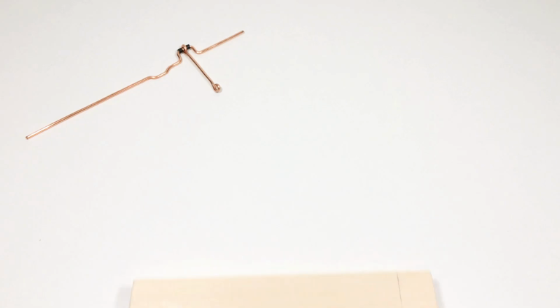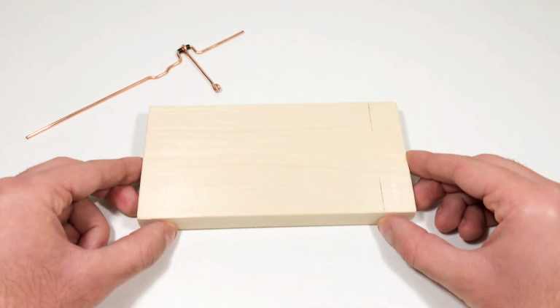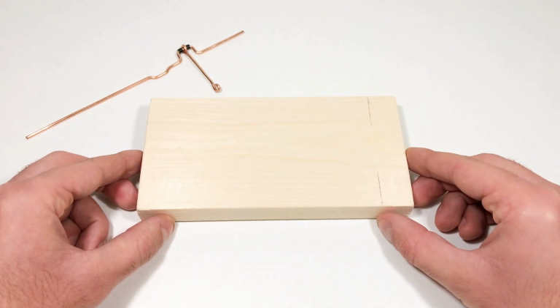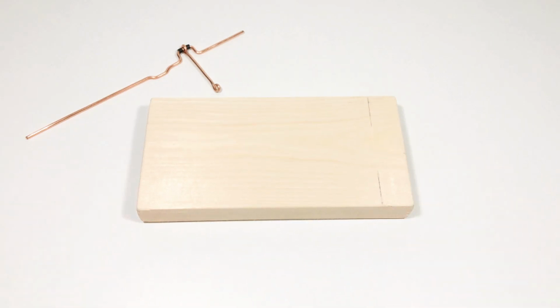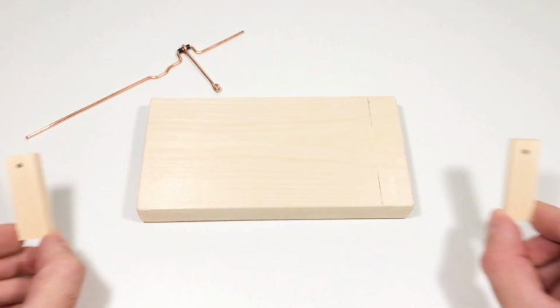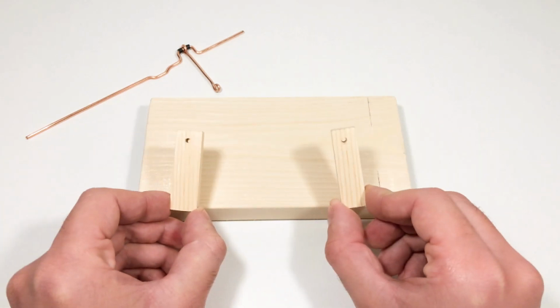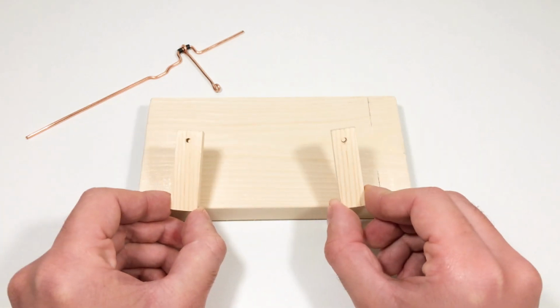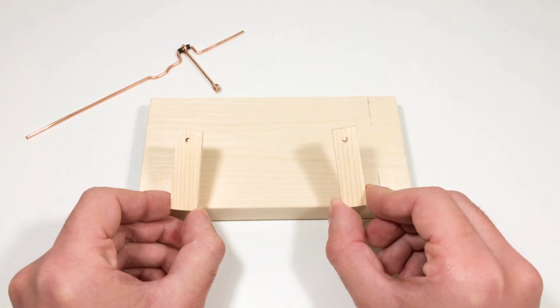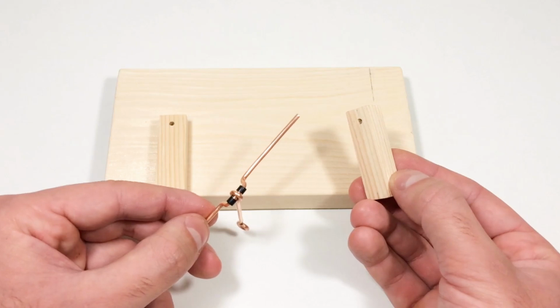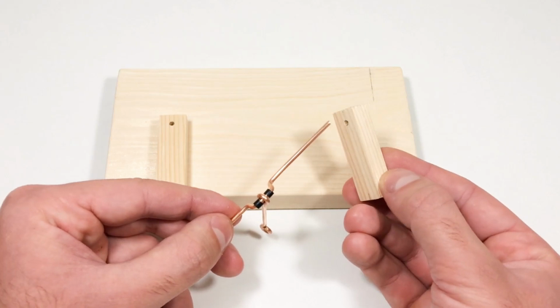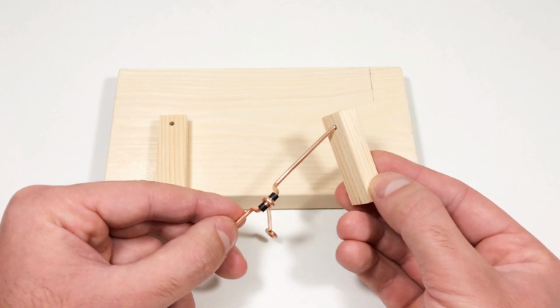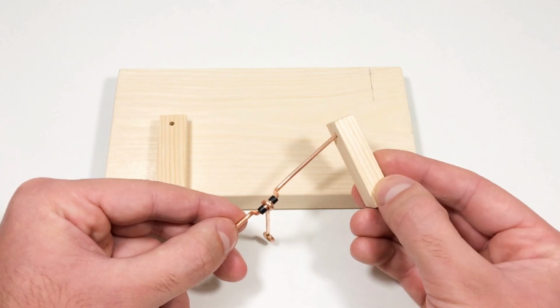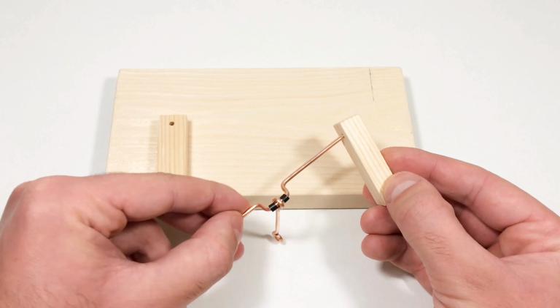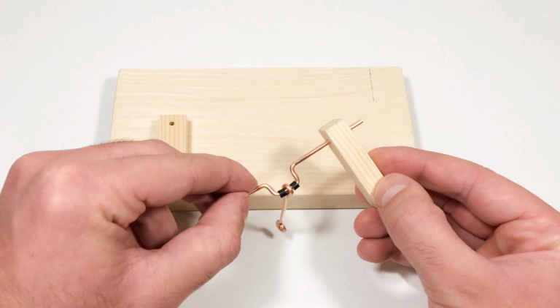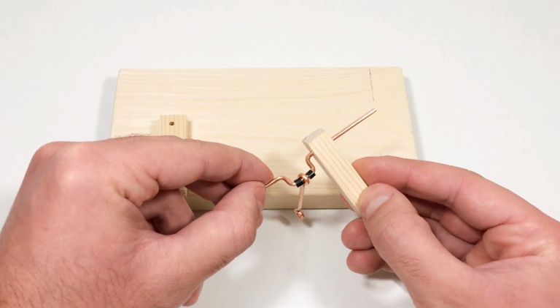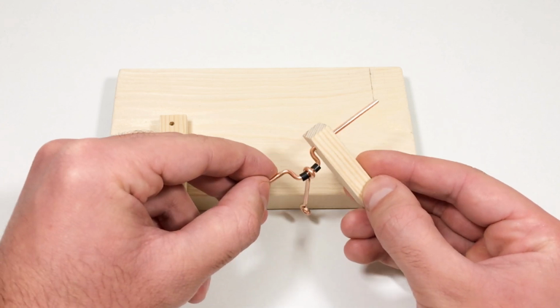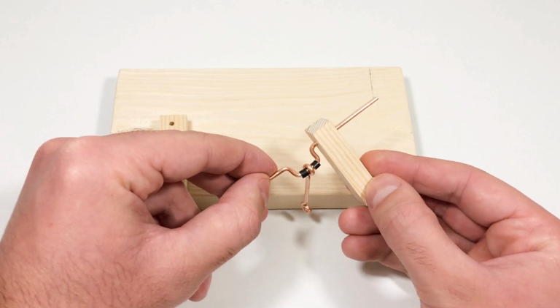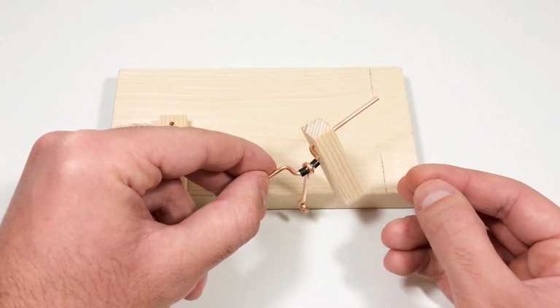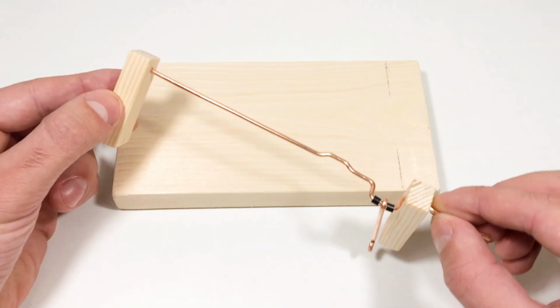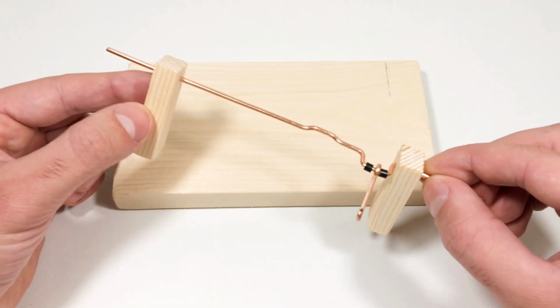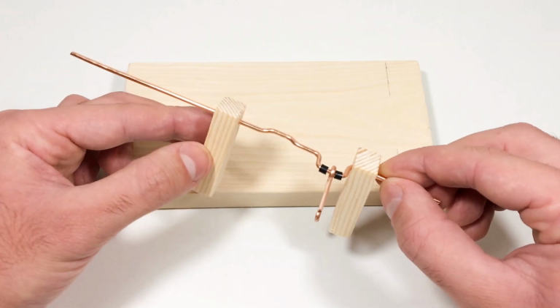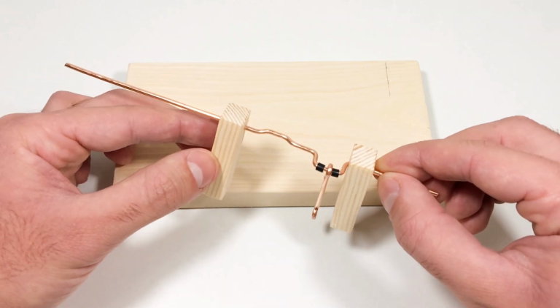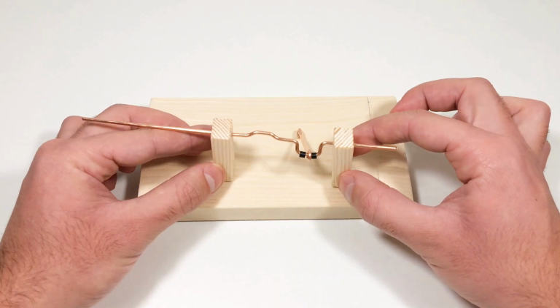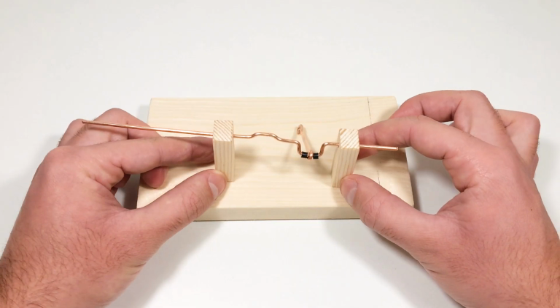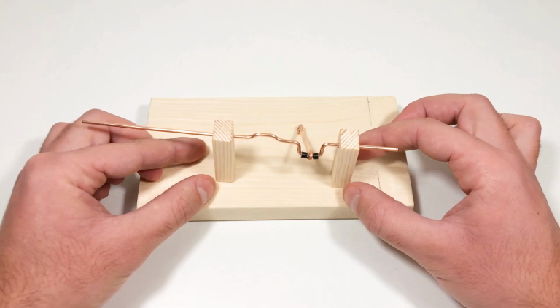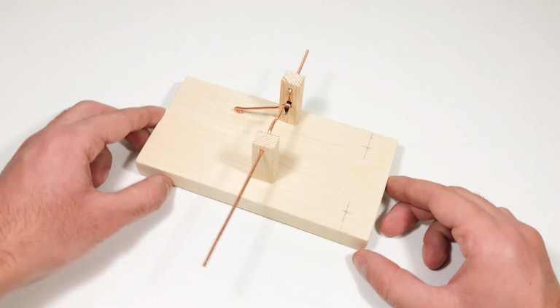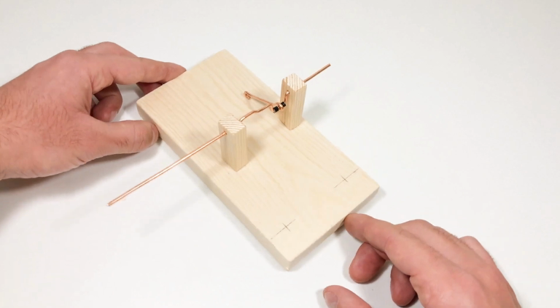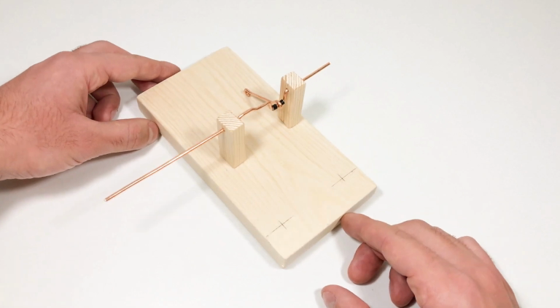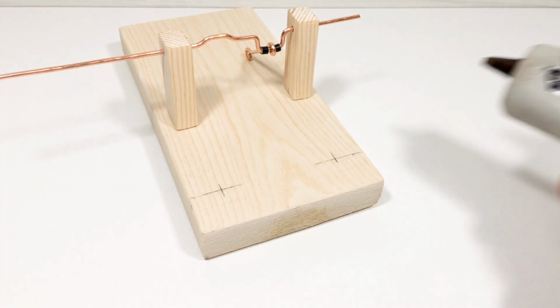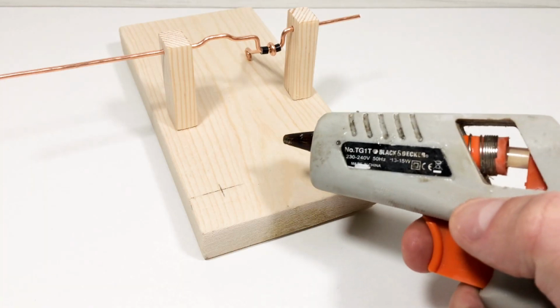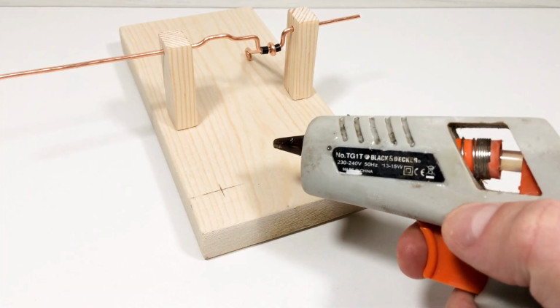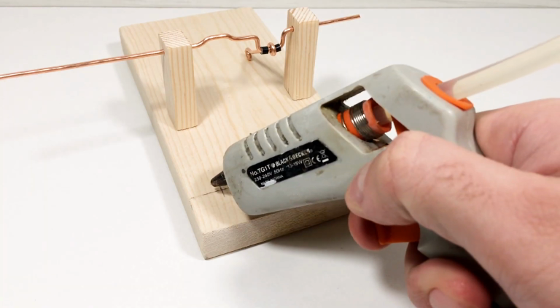Next, we need a wooden base and two wooden support posts. The first step is to install the shaft in the support legs, and then we fix the racks on the base.